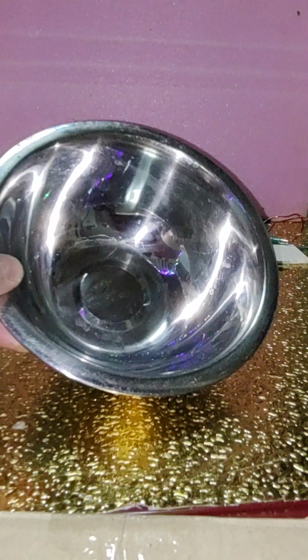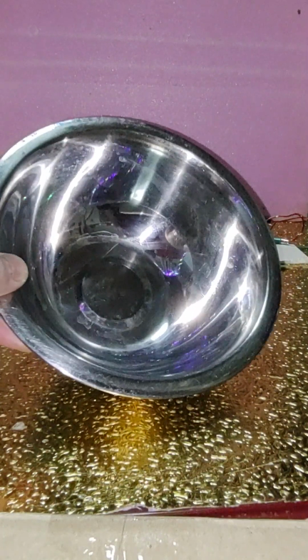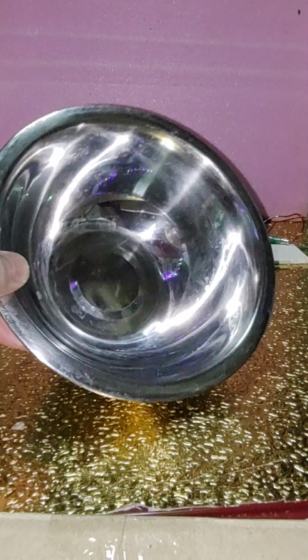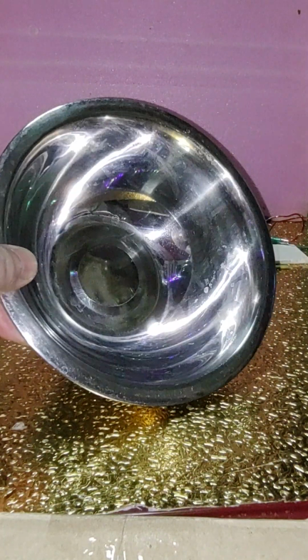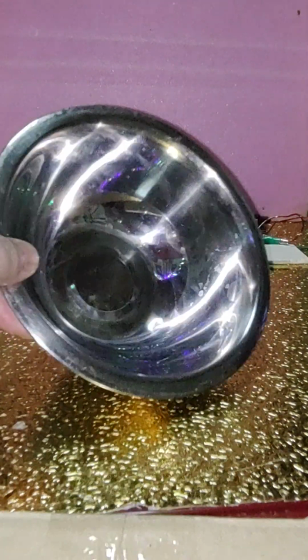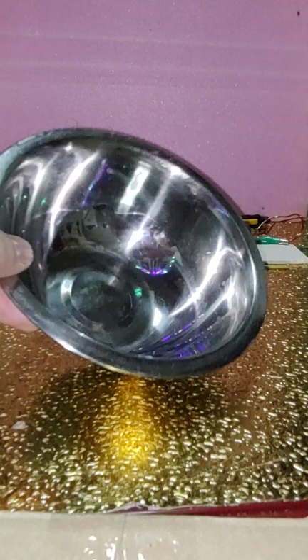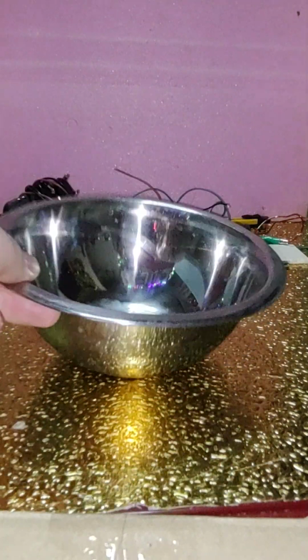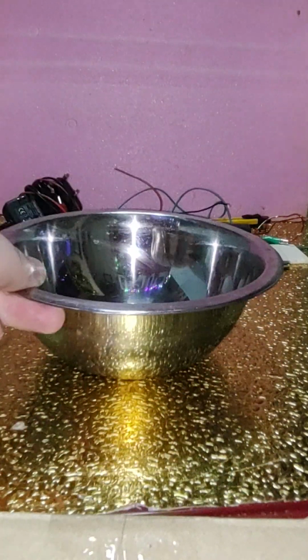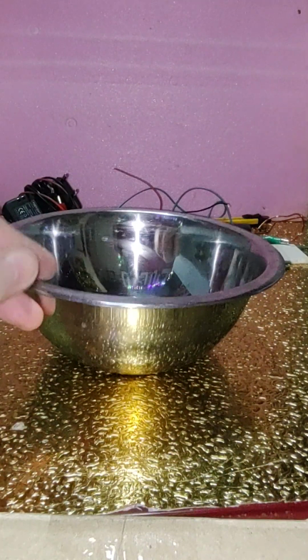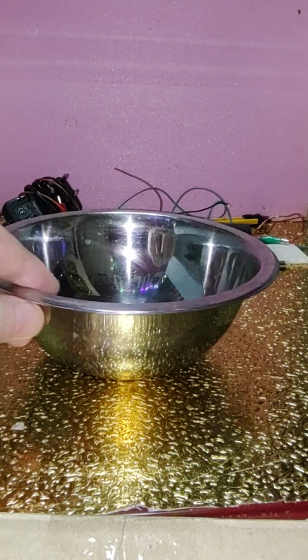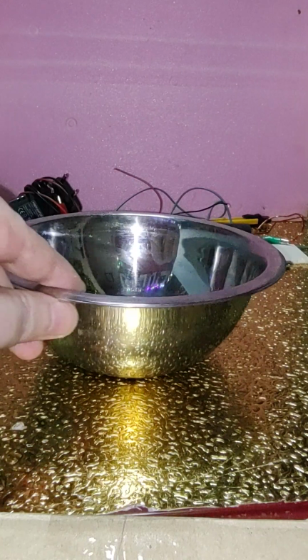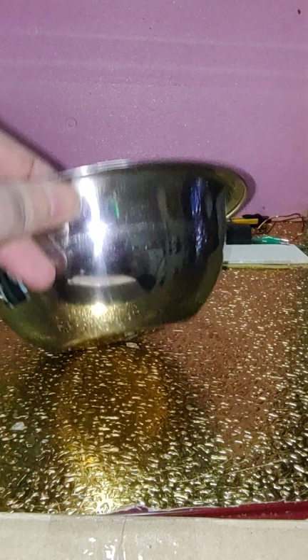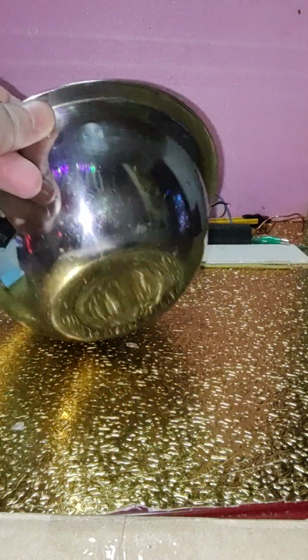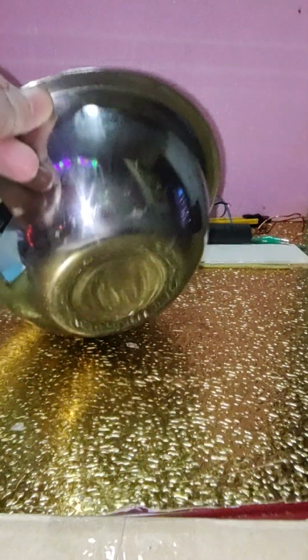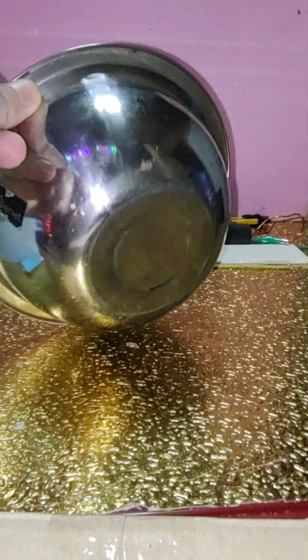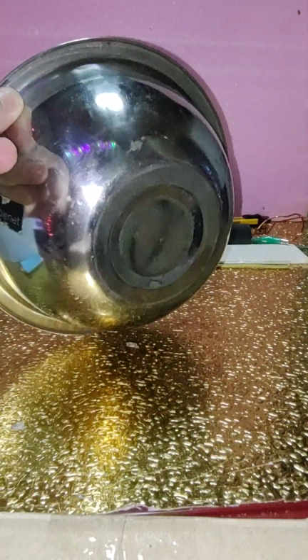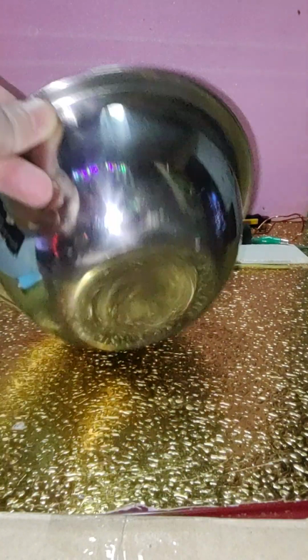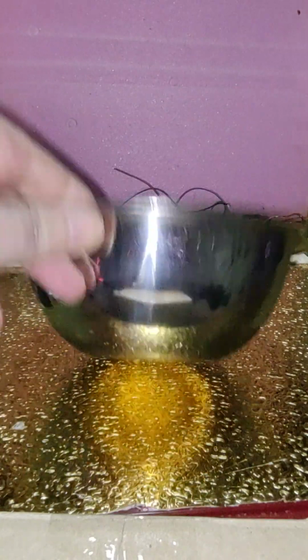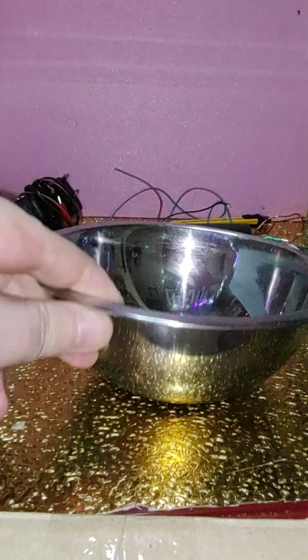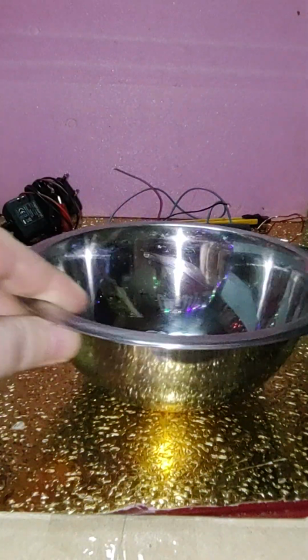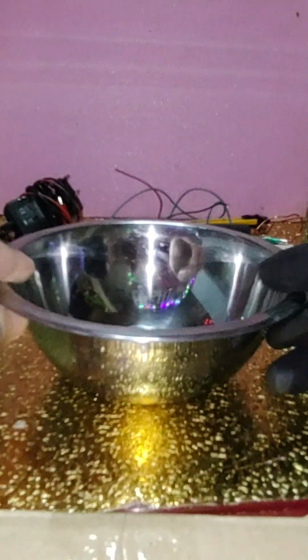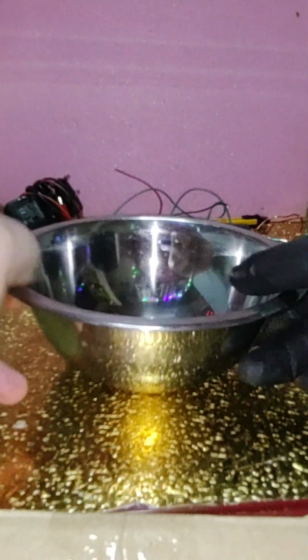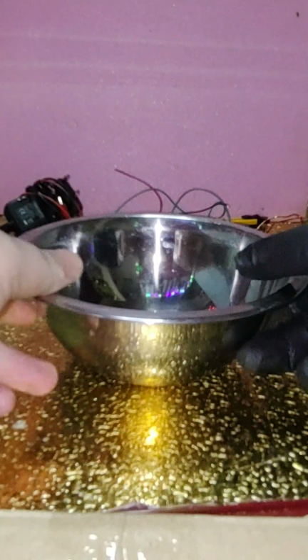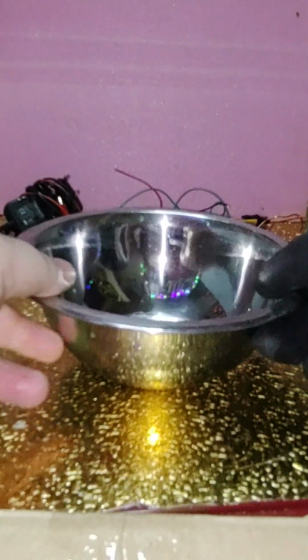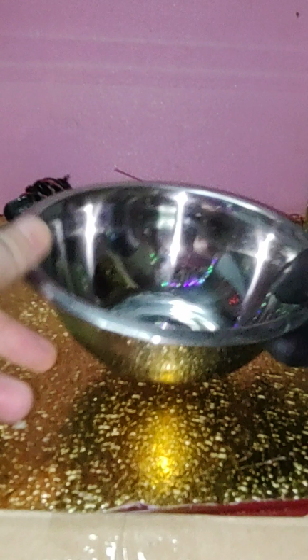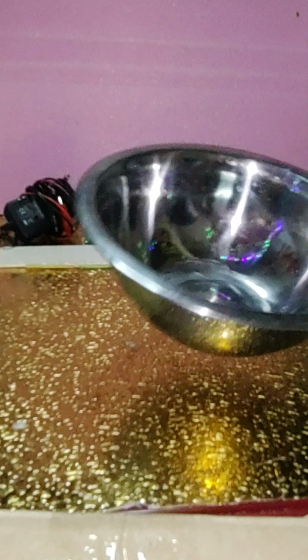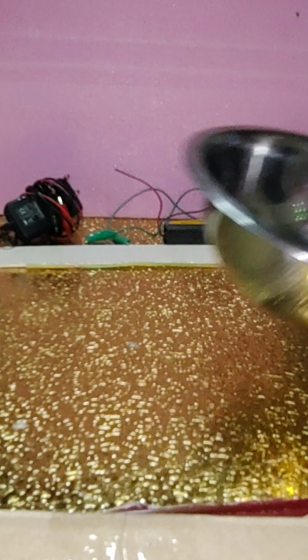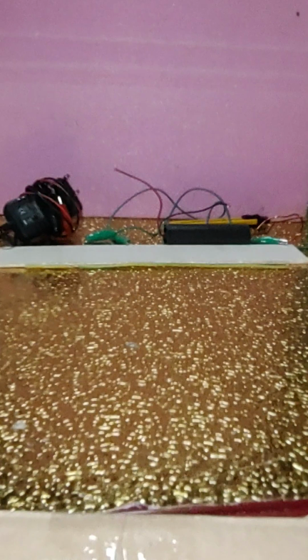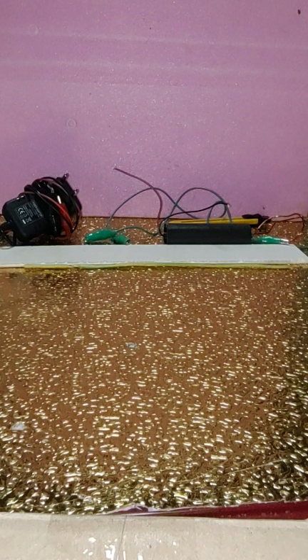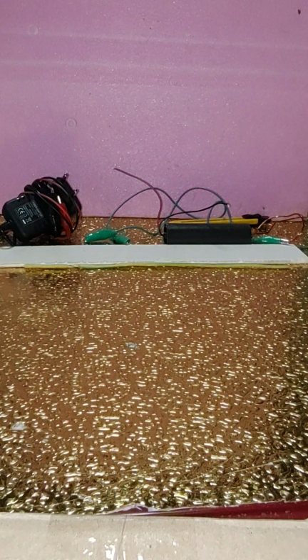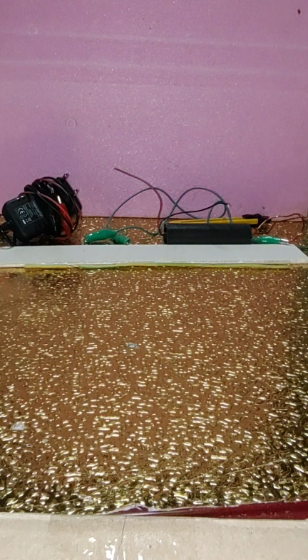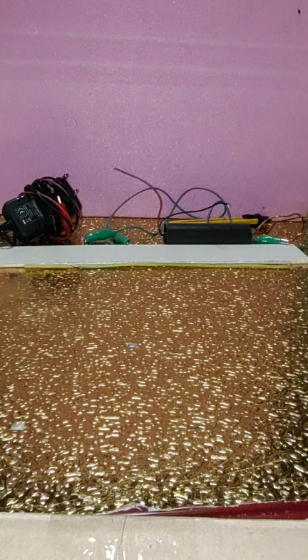Hello, in this video I will show how to build a non-thermal plasma generator at home to activate water, or other liquid substances, or crystals and liquids.